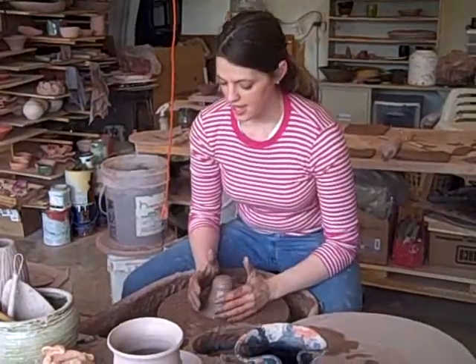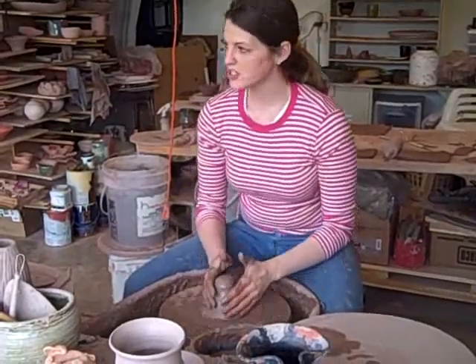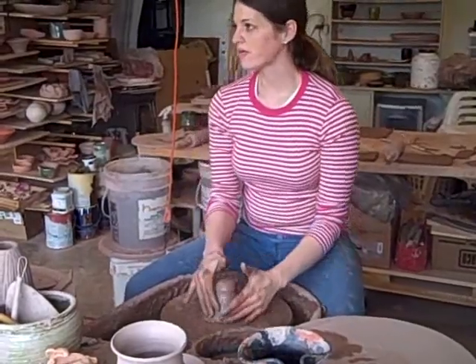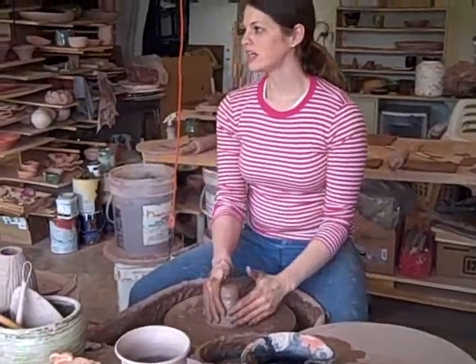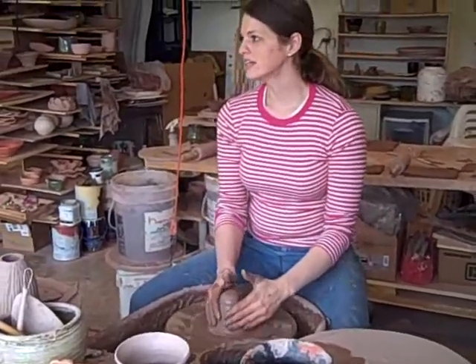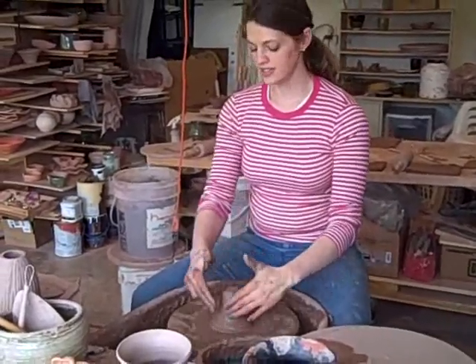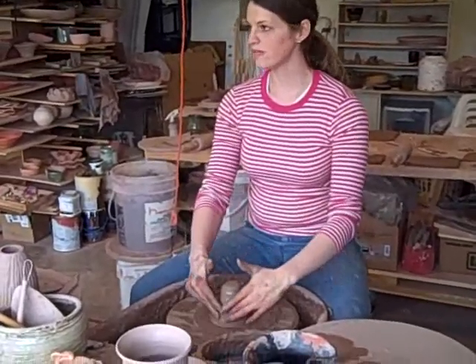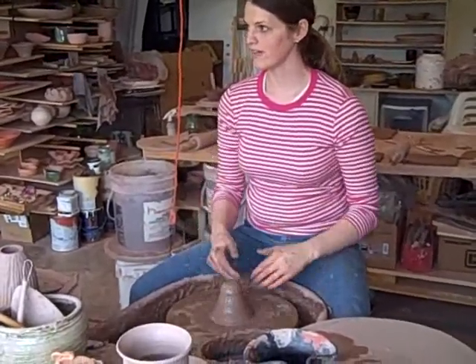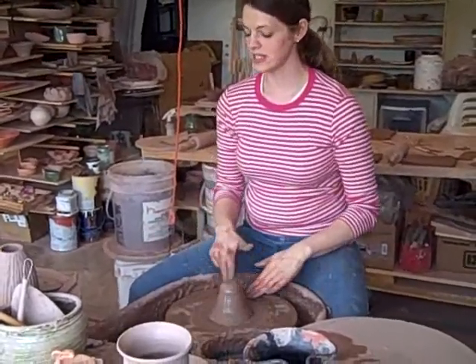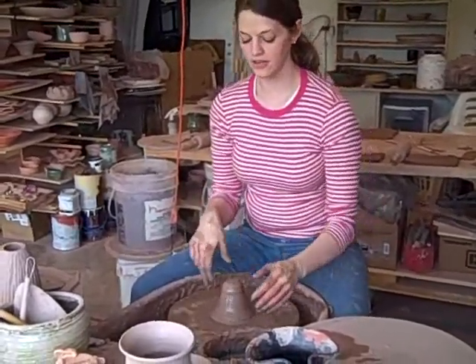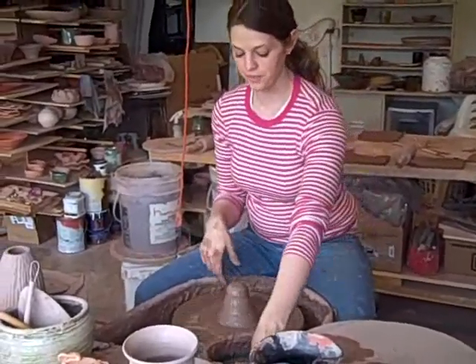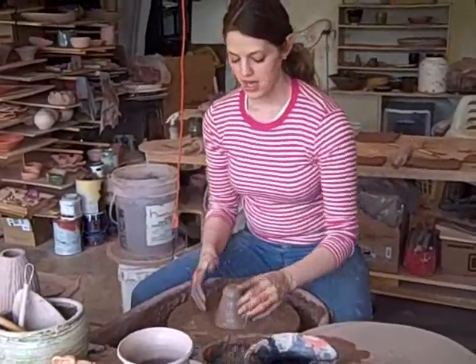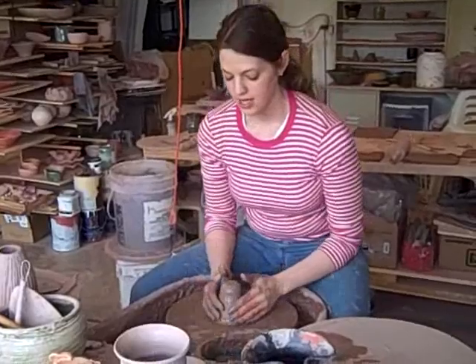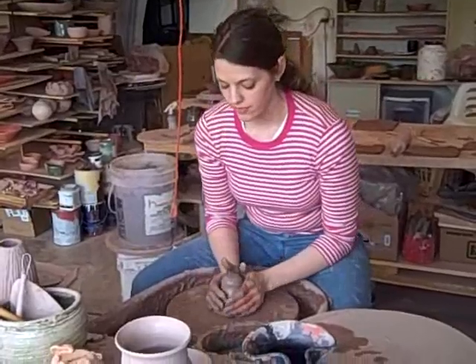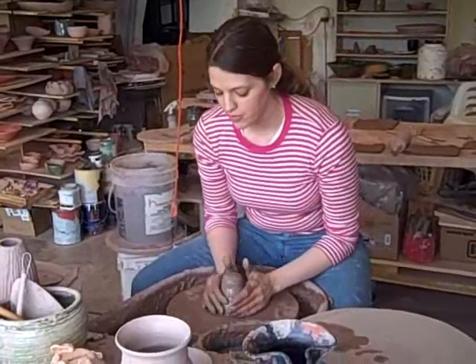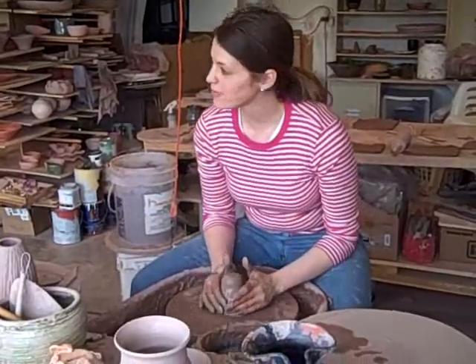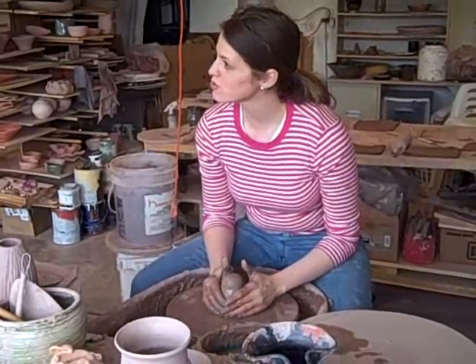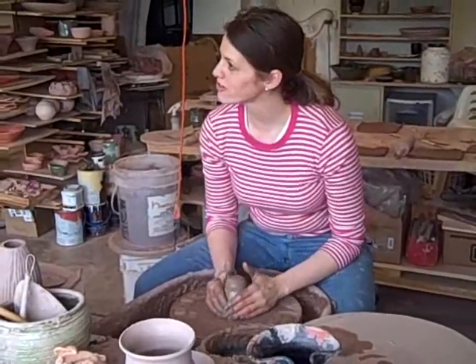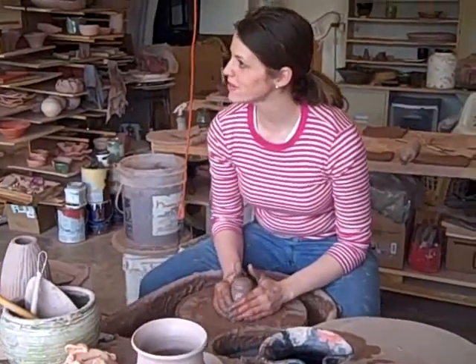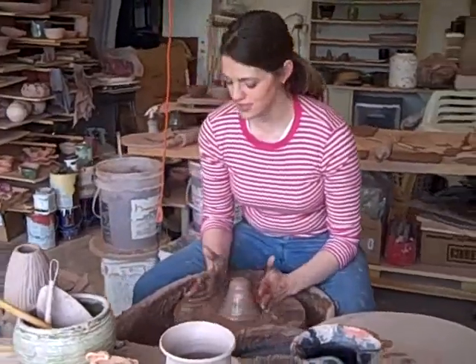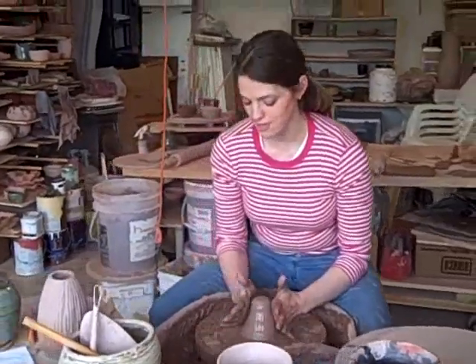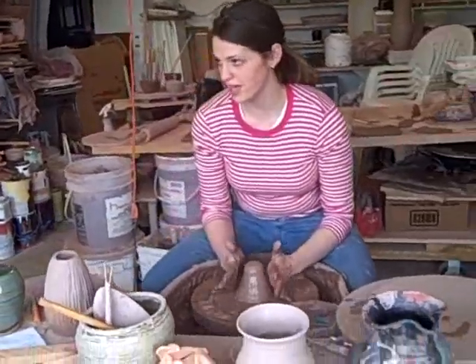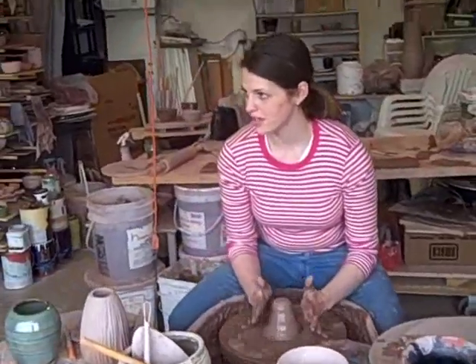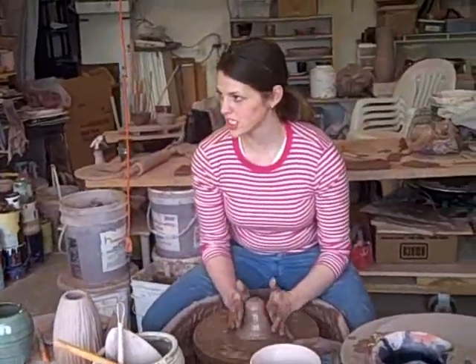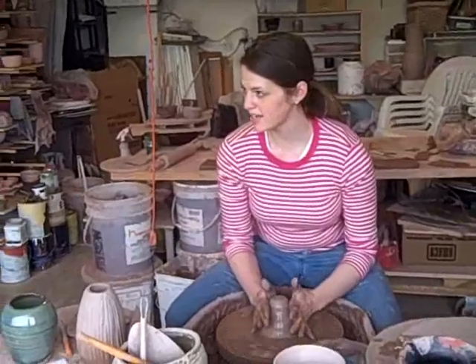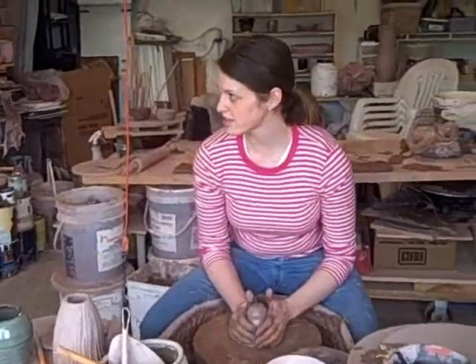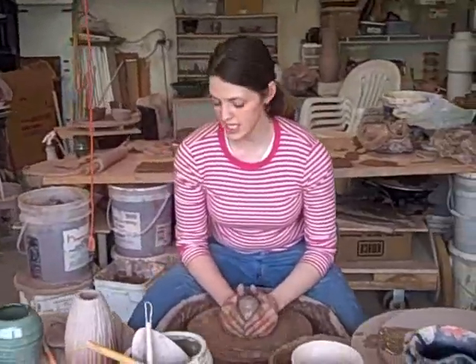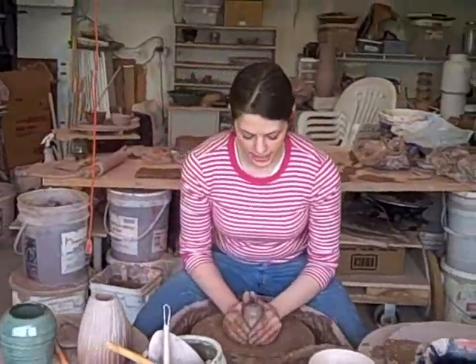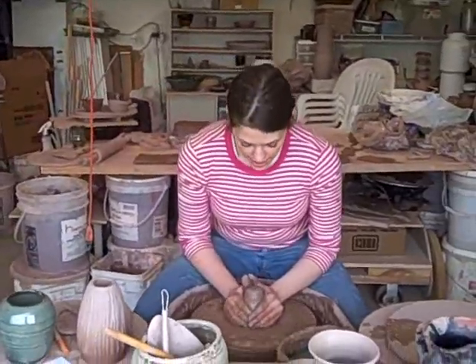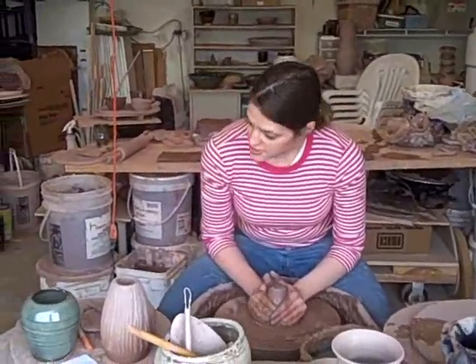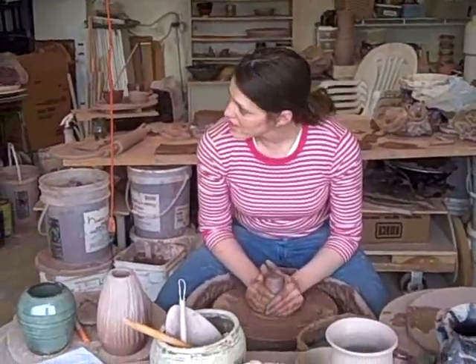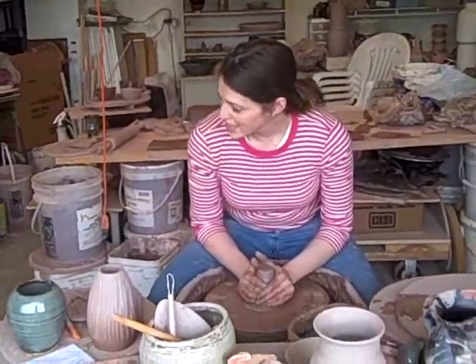We're going to work at 12 o'clock and 6 o'clock. I apply most of my pressure at 12 o'clock with my fingertips, and some pressure on the sides at about 3 or 9 o'clock. I'm just going to squeeze down to the bottom.